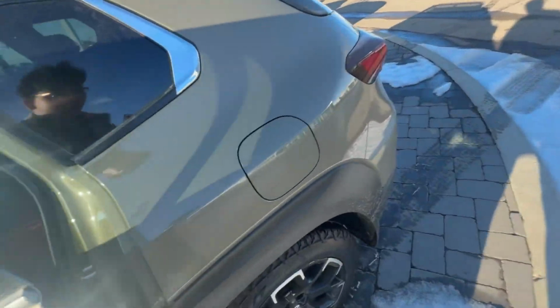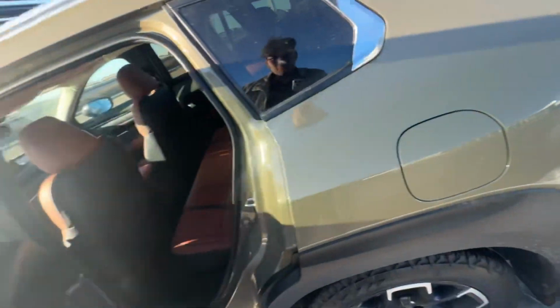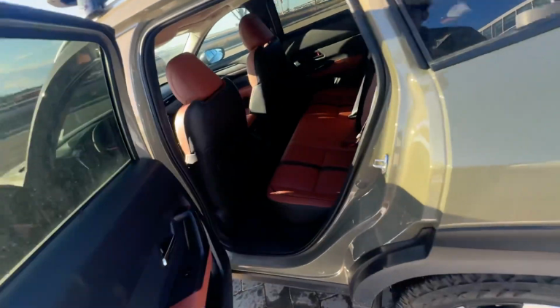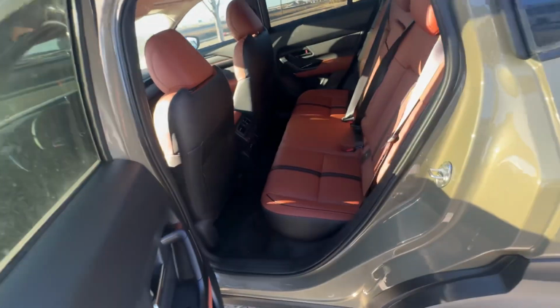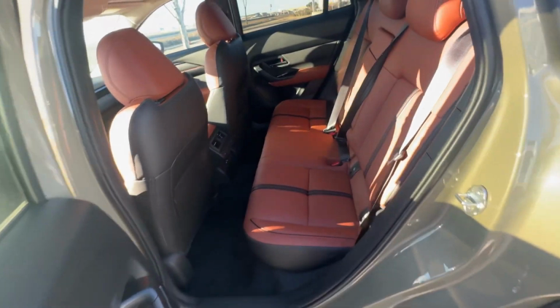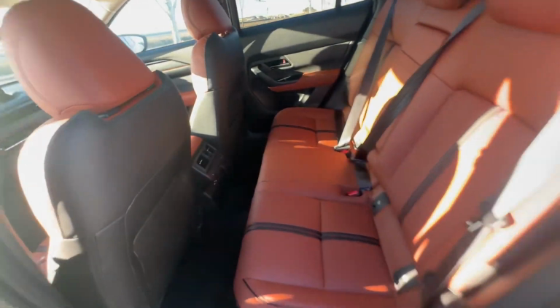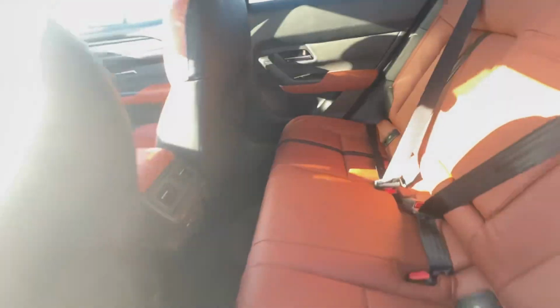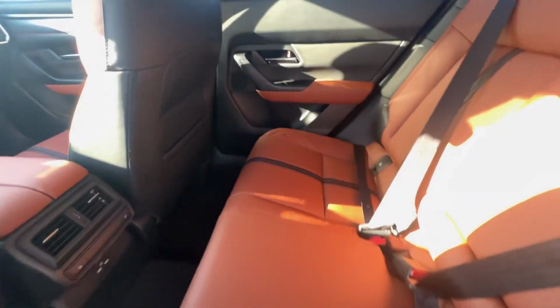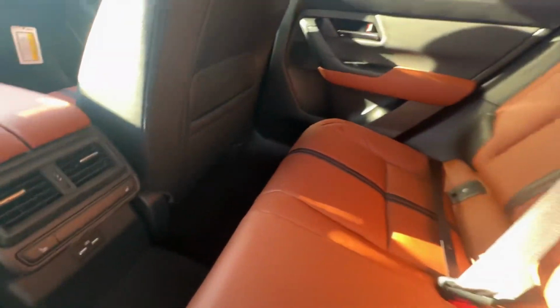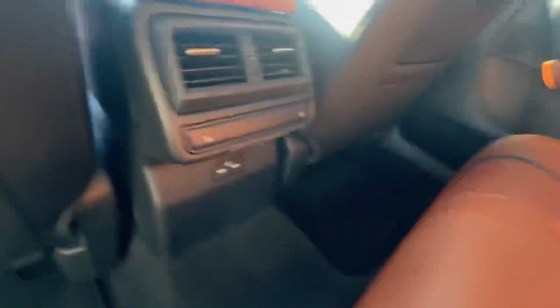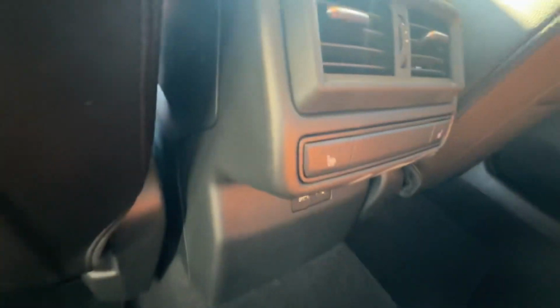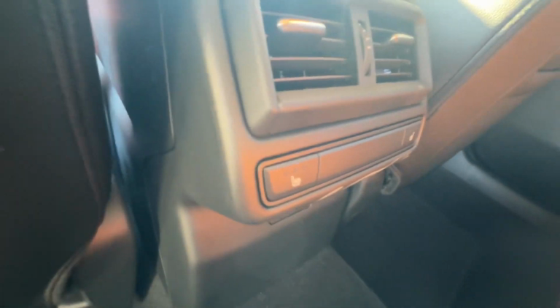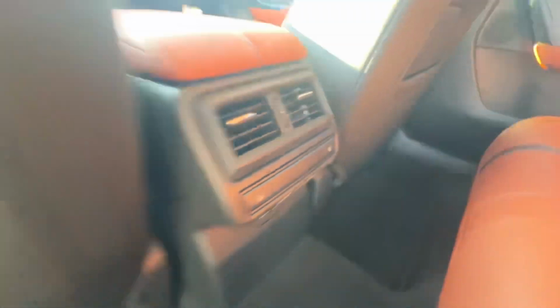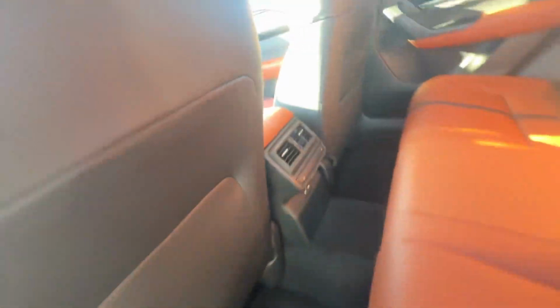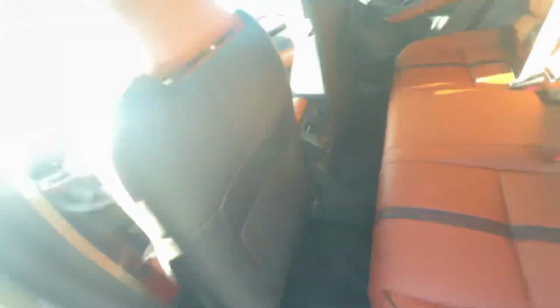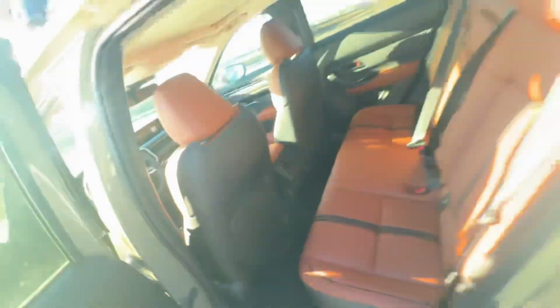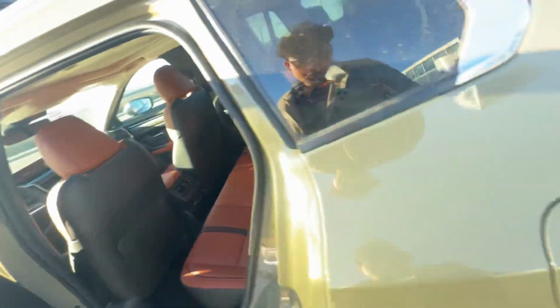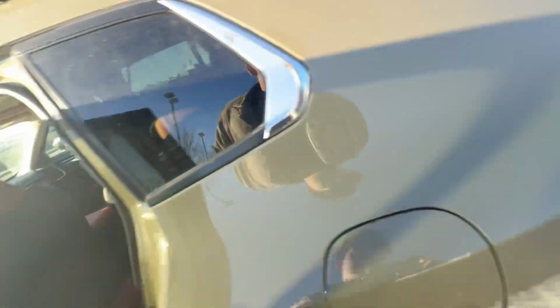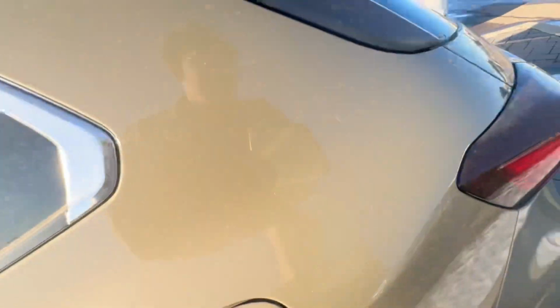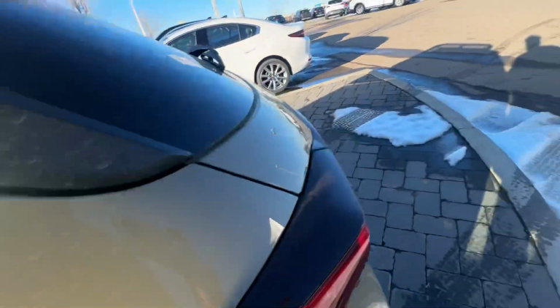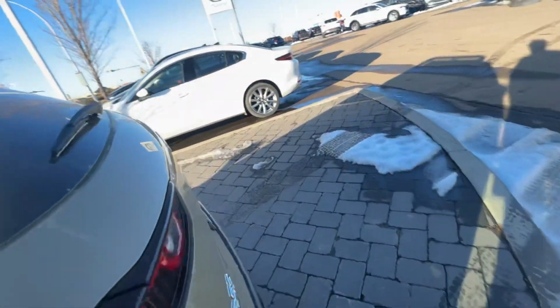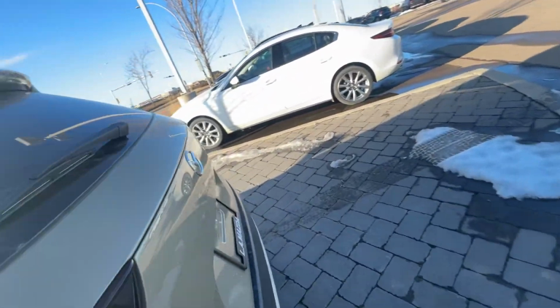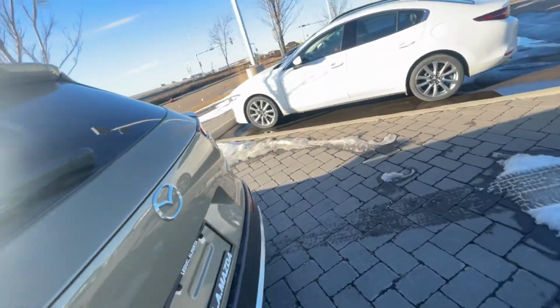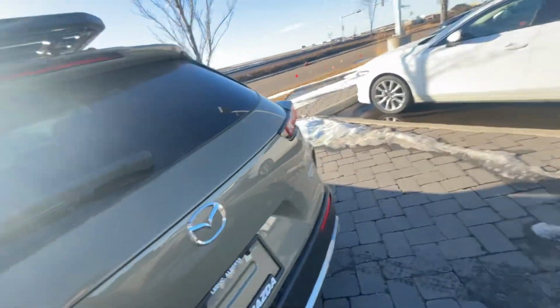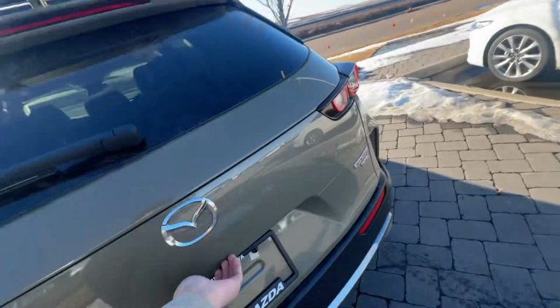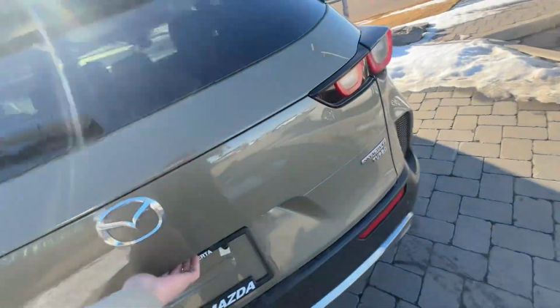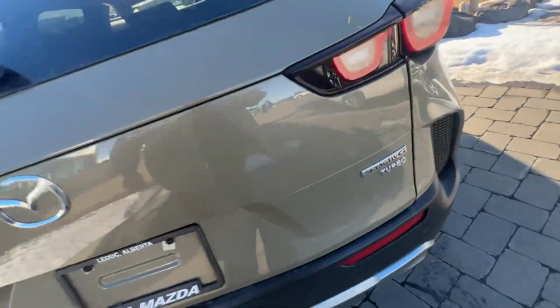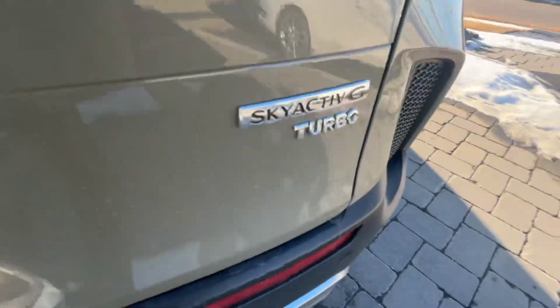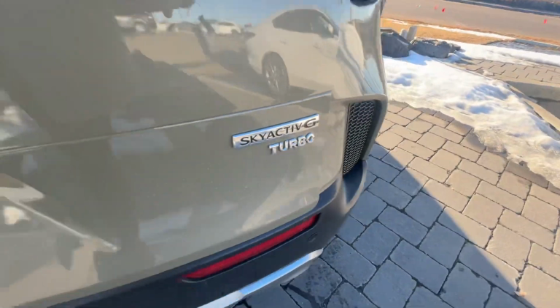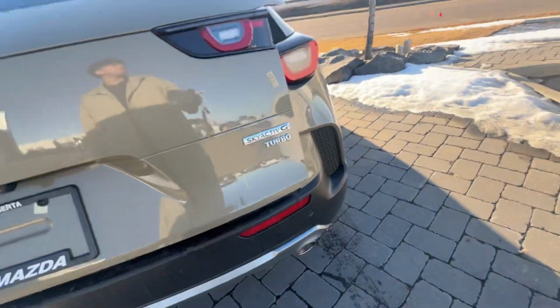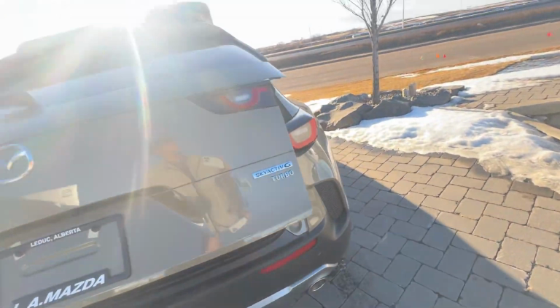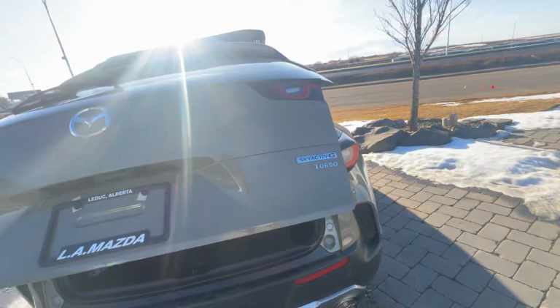And then more space here in the back. And if you decide to put people back here, they also have their own heated seats. And of course, this is a turbo, which you've seen already.